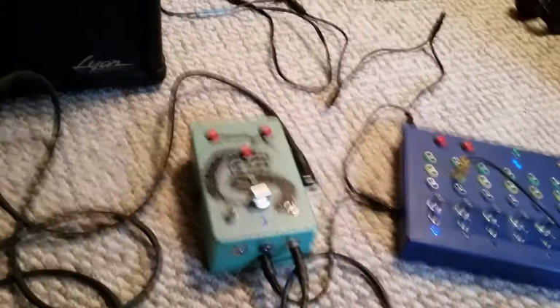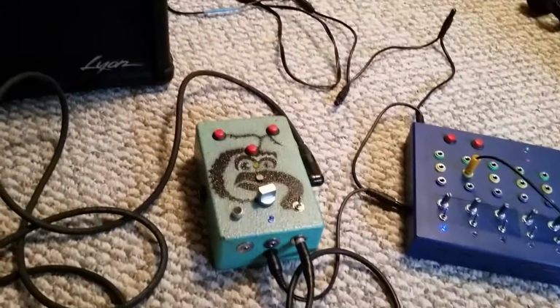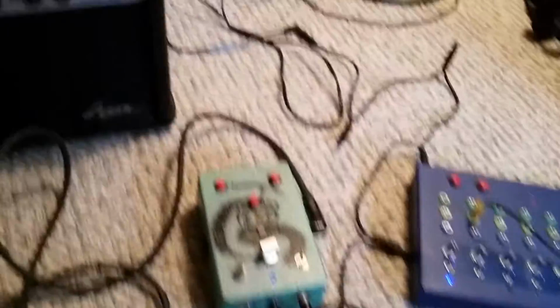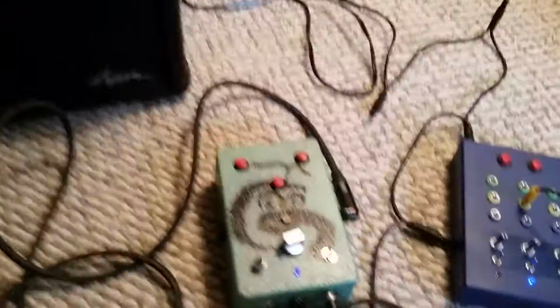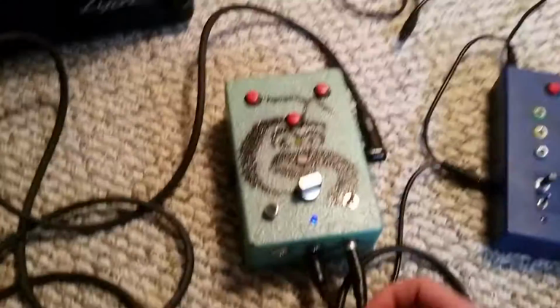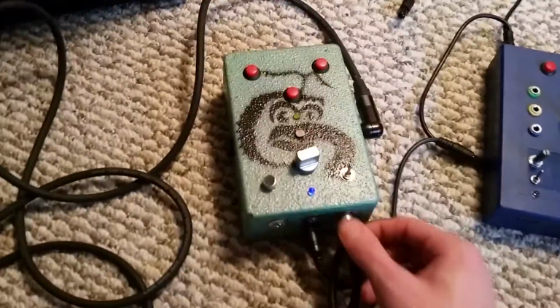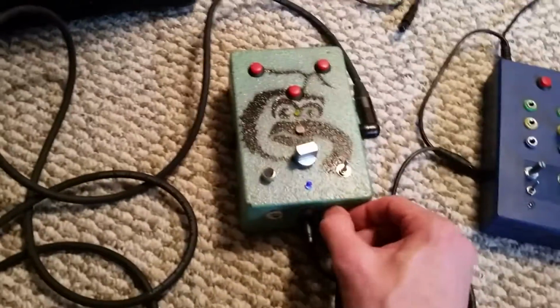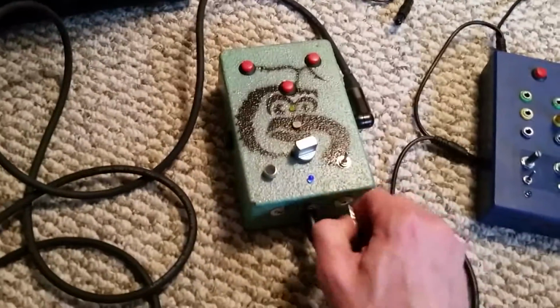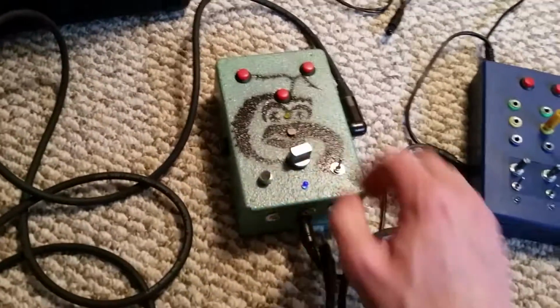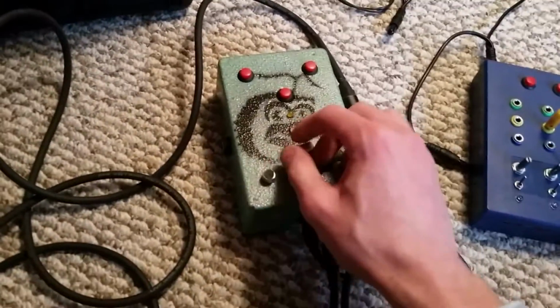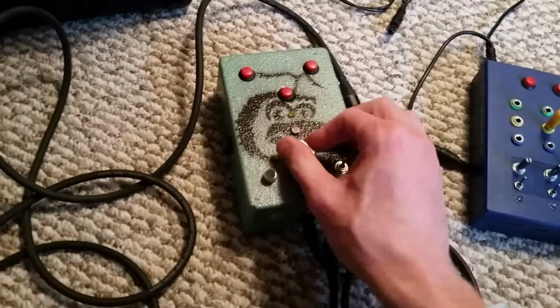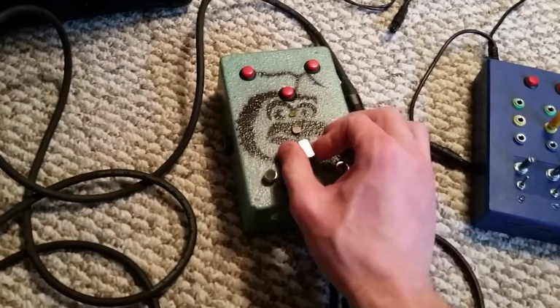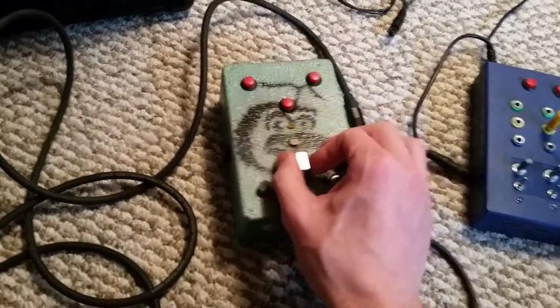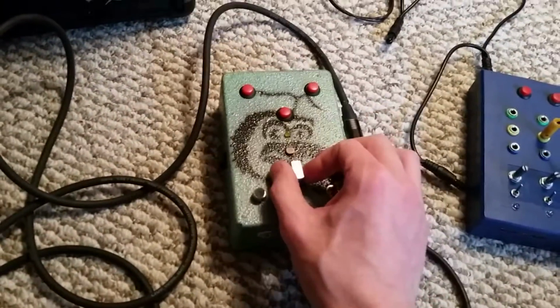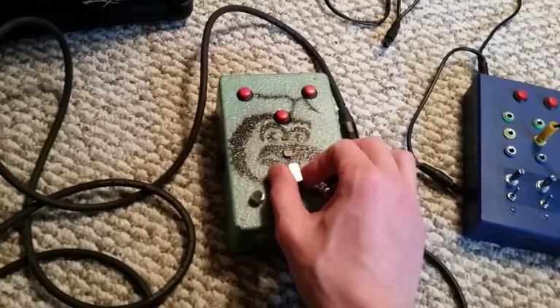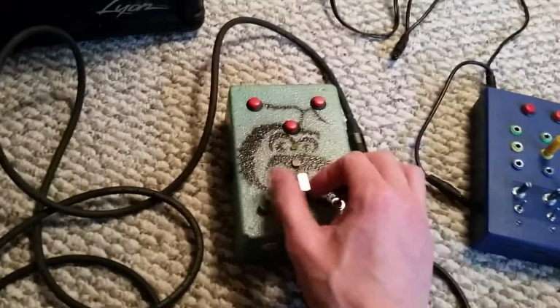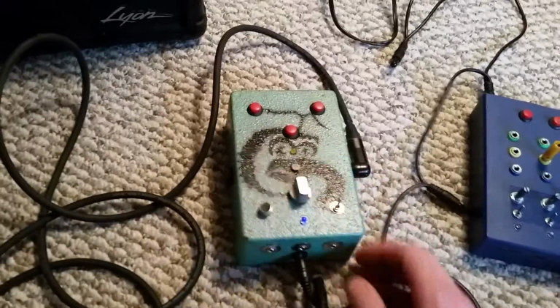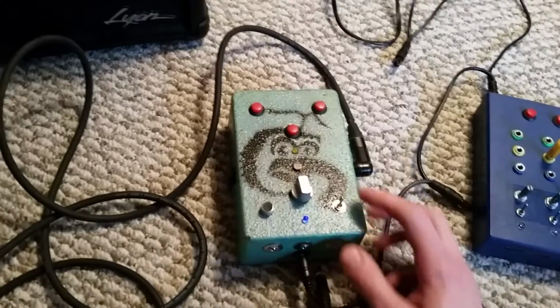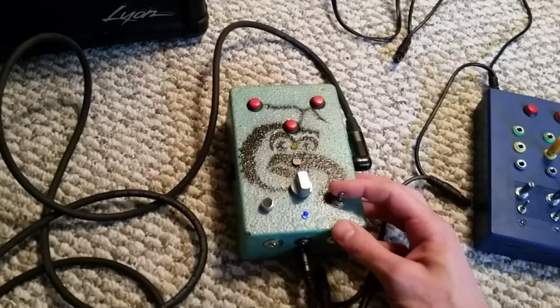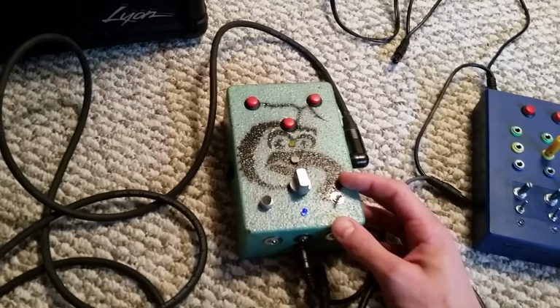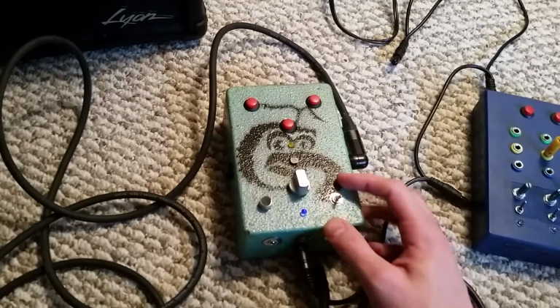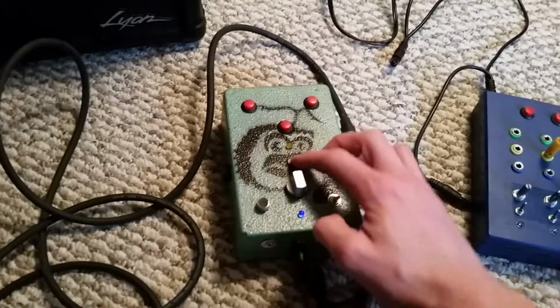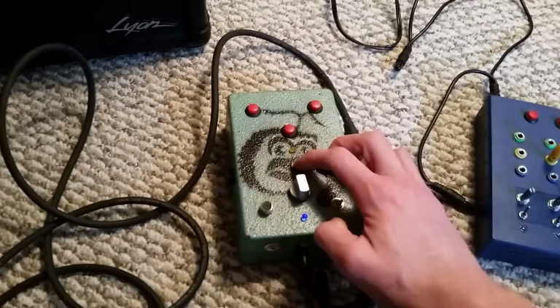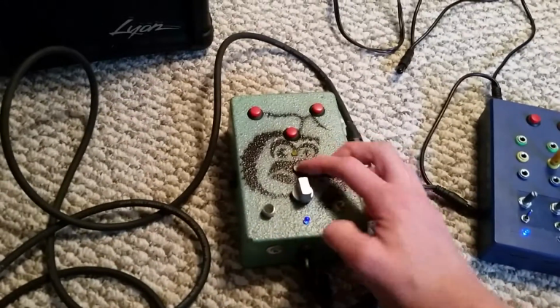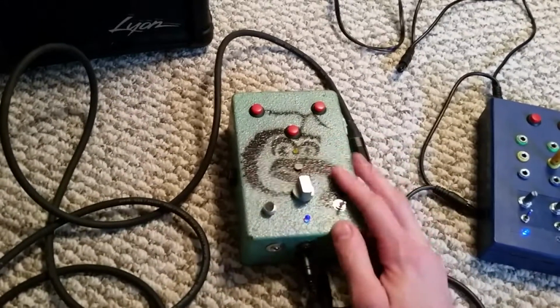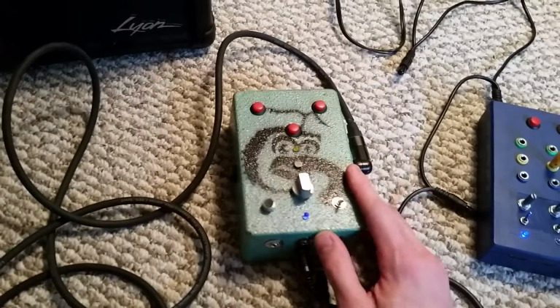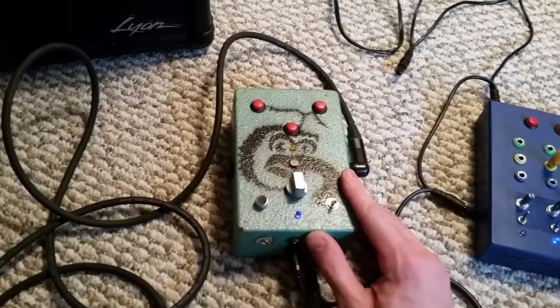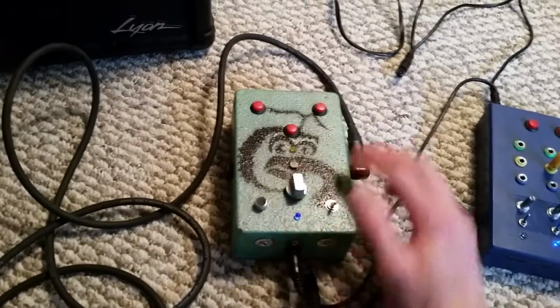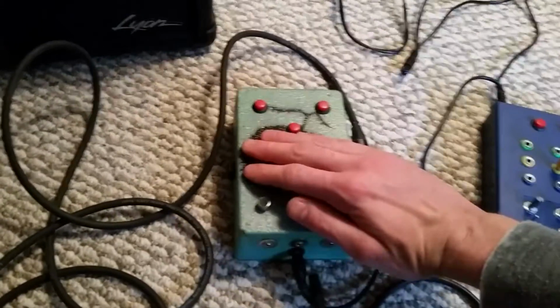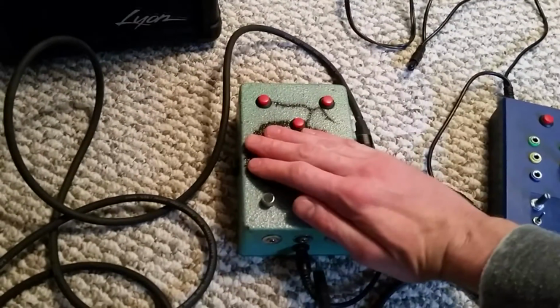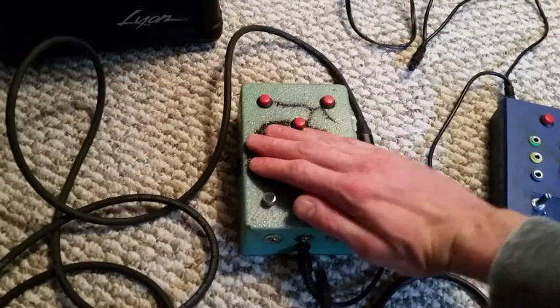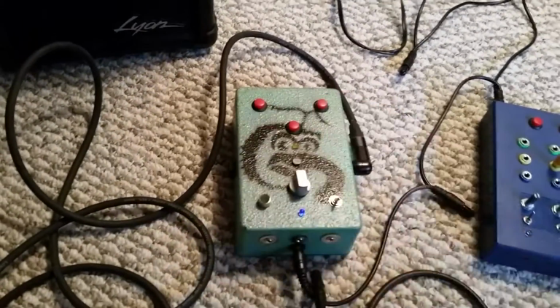So there you have it. That's the sampler circuit. Pitch or speed is controlled by this knob. Also, the switch turns on the photocell for the pitch light control.